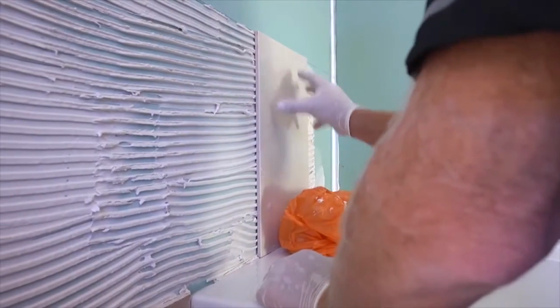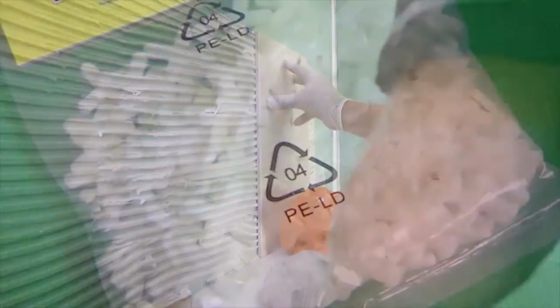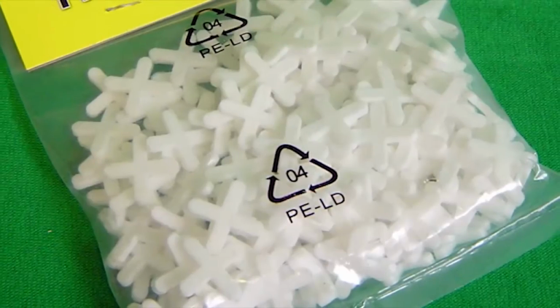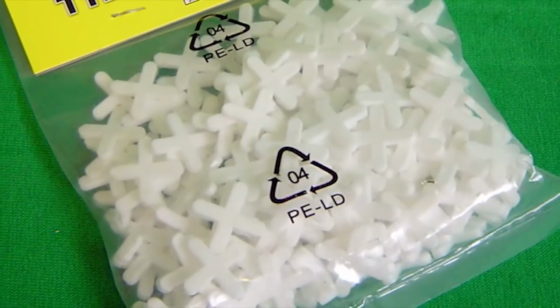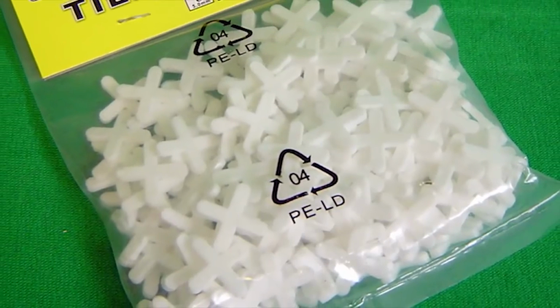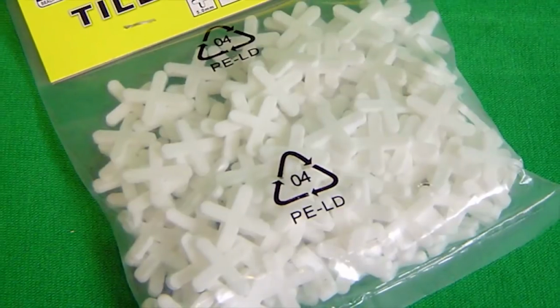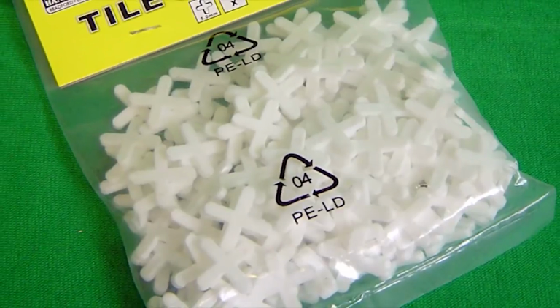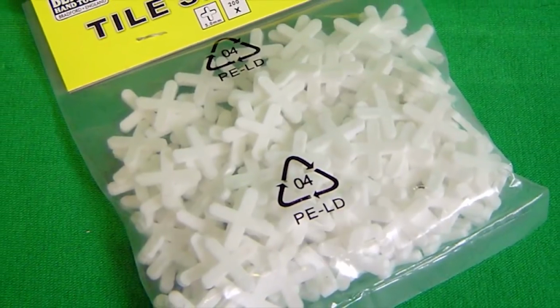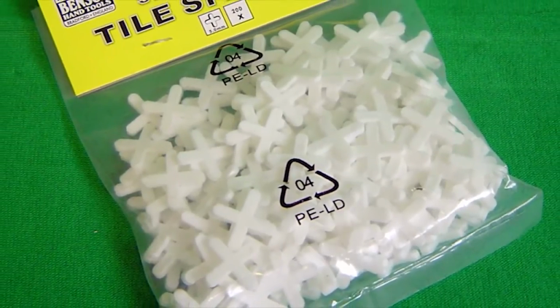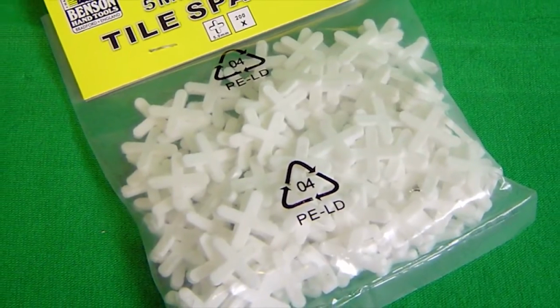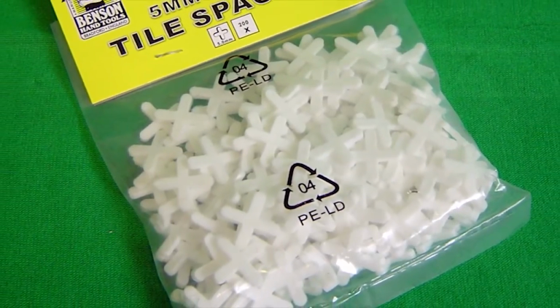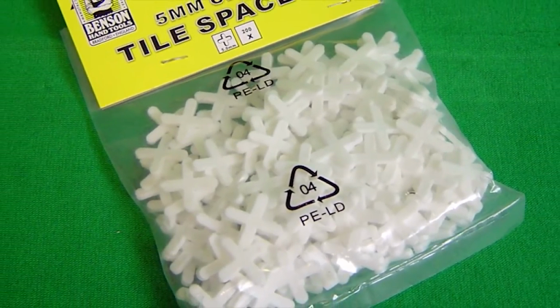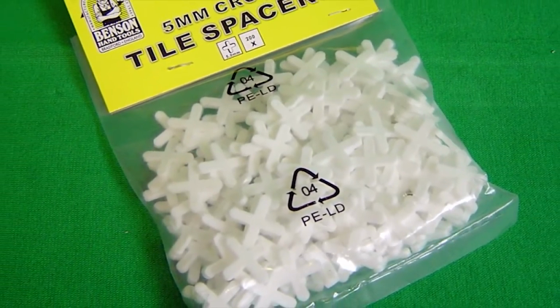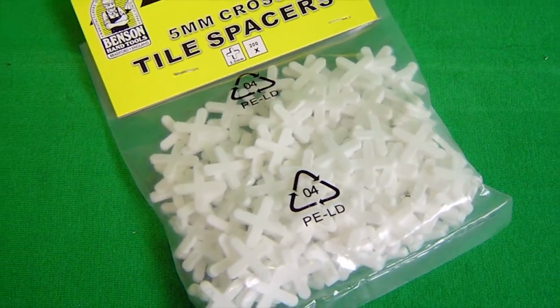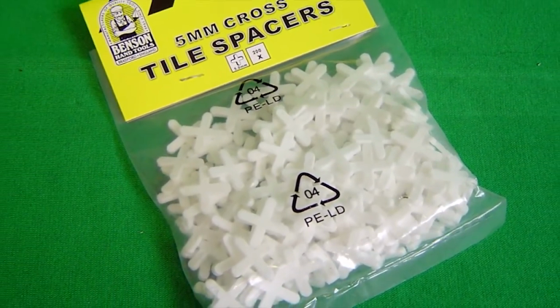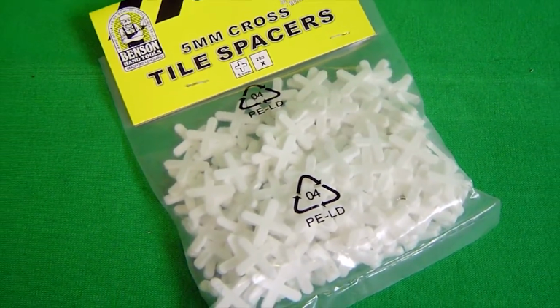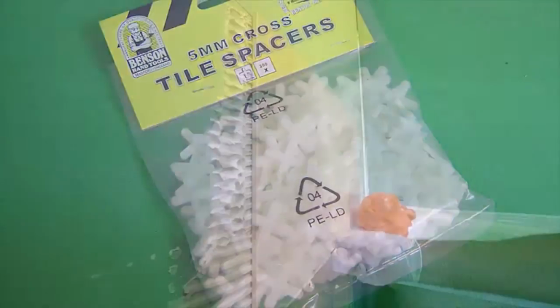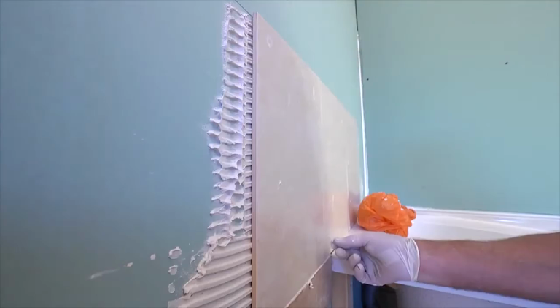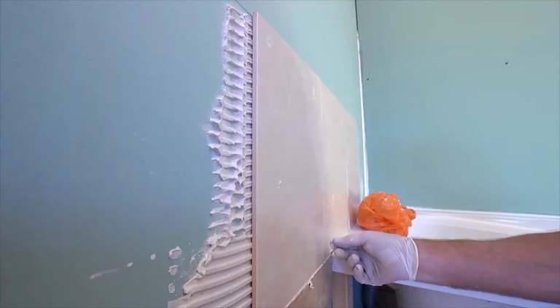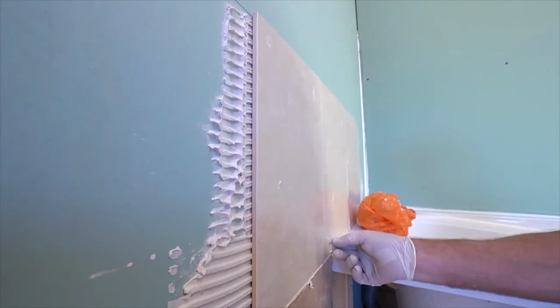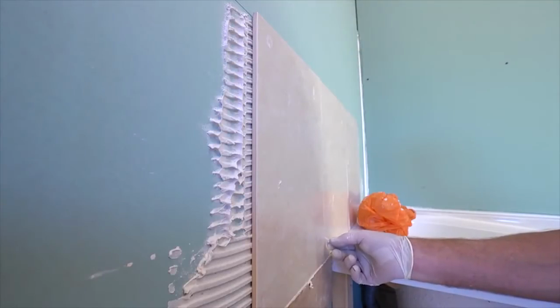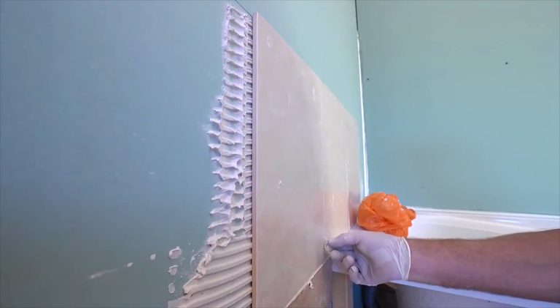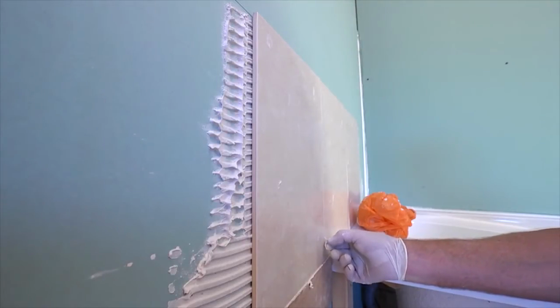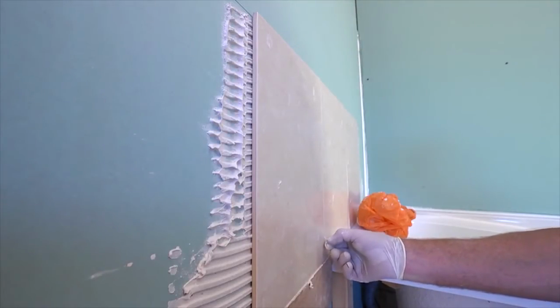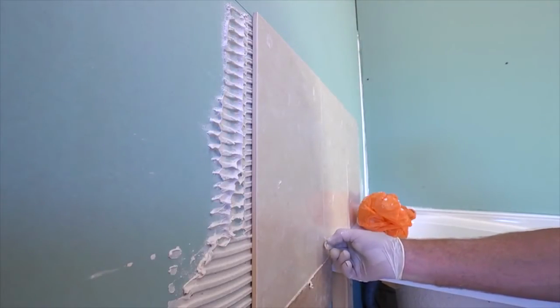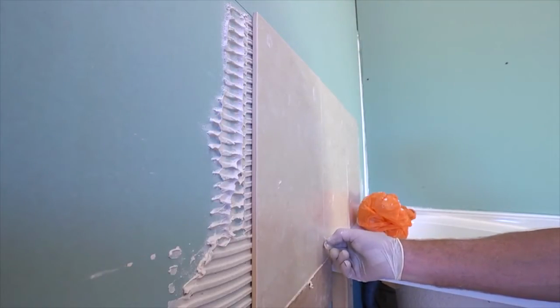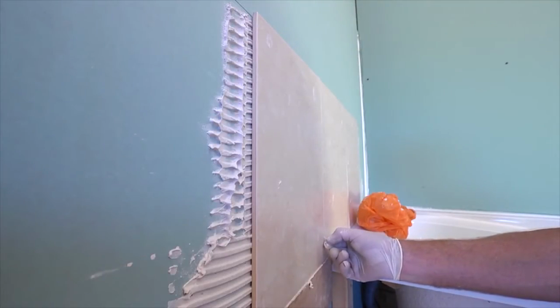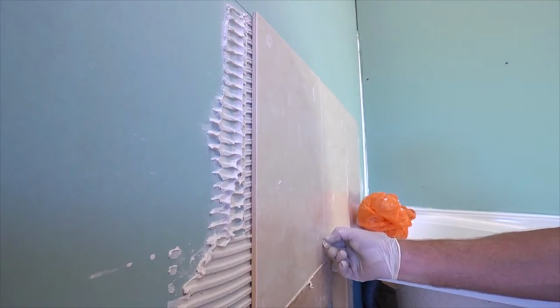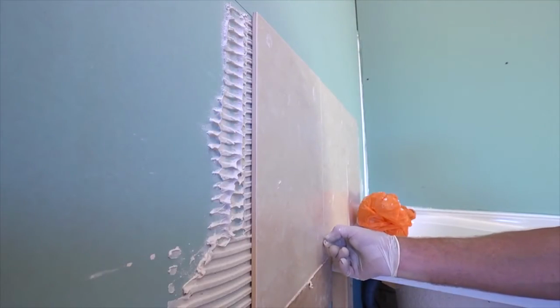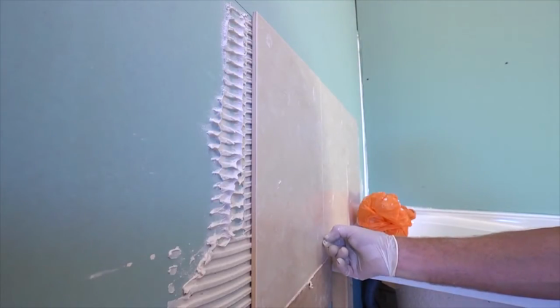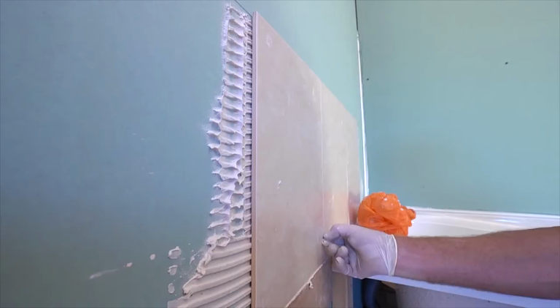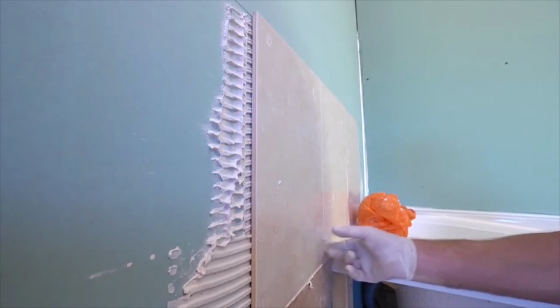You will need spacers to form even grout lines between the tiles. You can buy pegs or crosses. Although crosses seem the ideal type because they're designed to keep the corners in line, the reality is that often they end up underneath one of the tiles, and that stops them sitting flat.